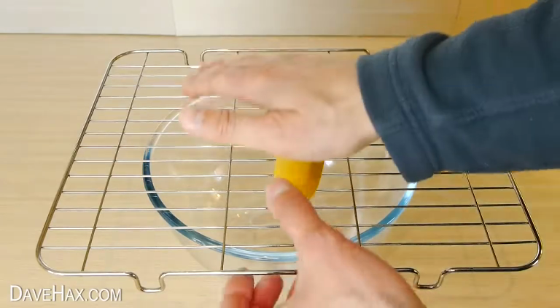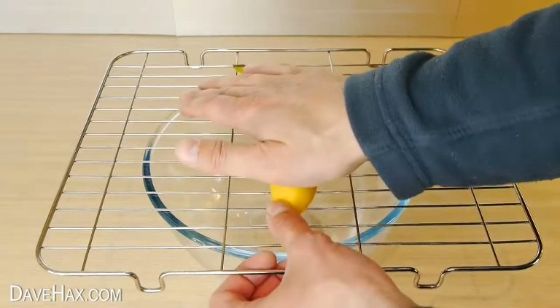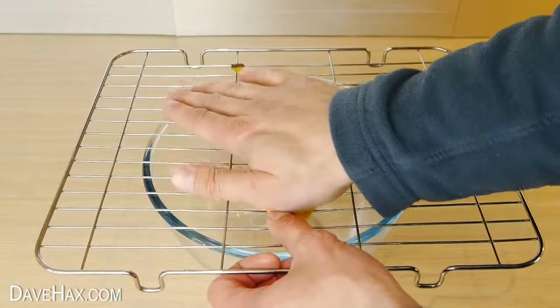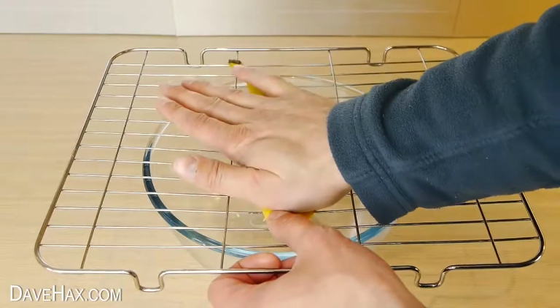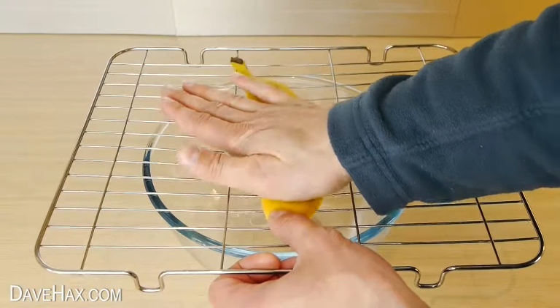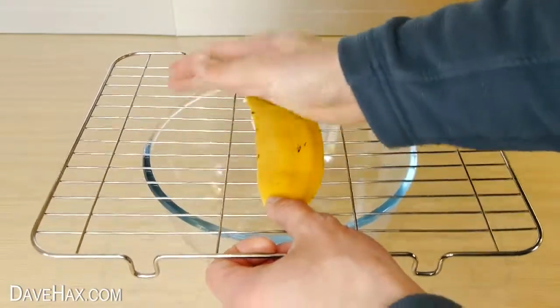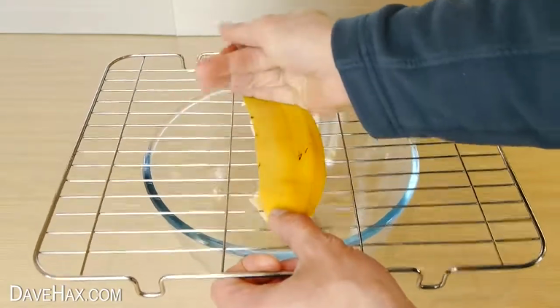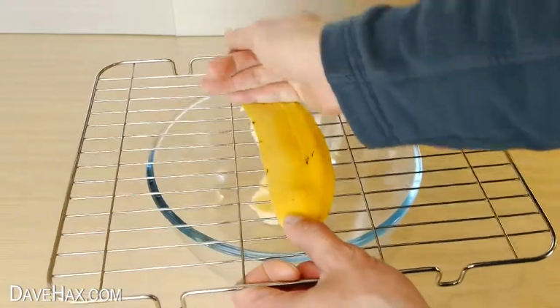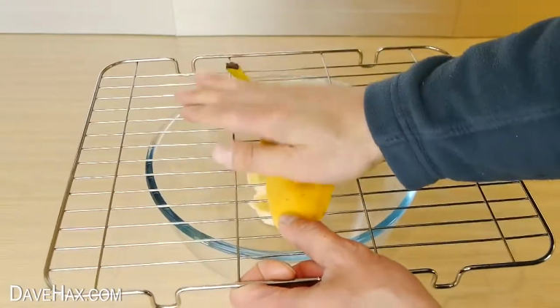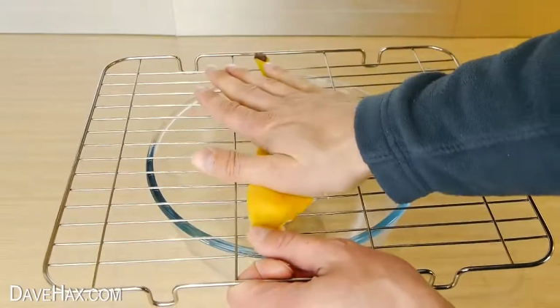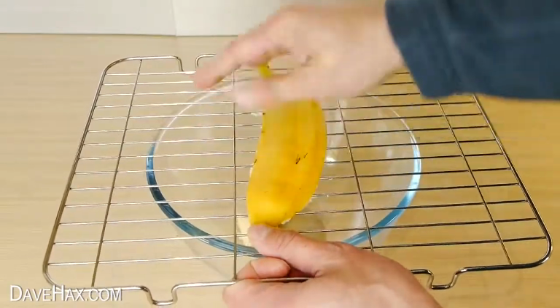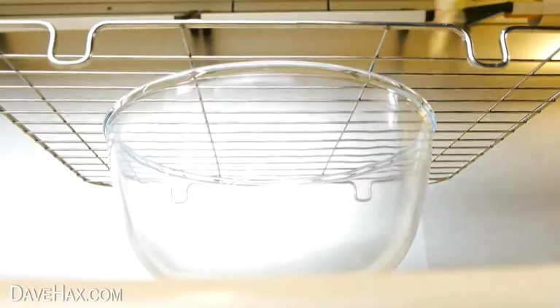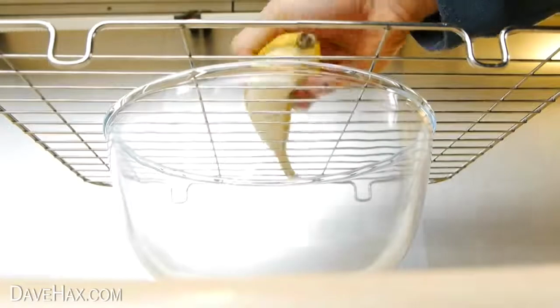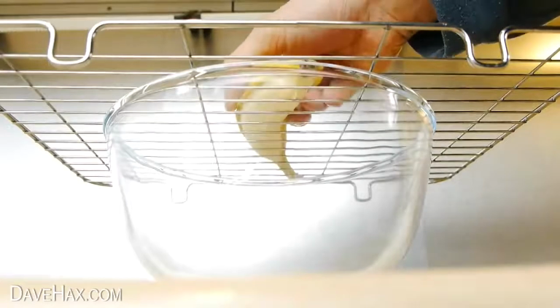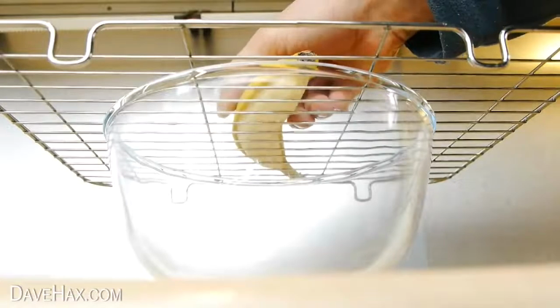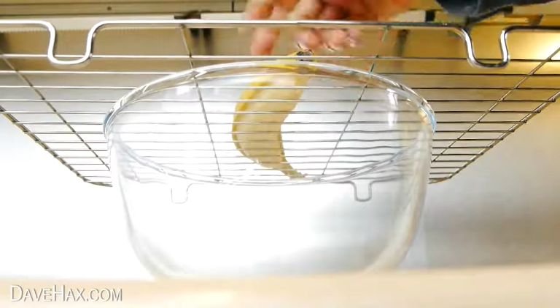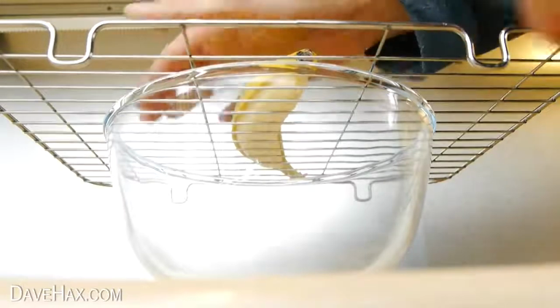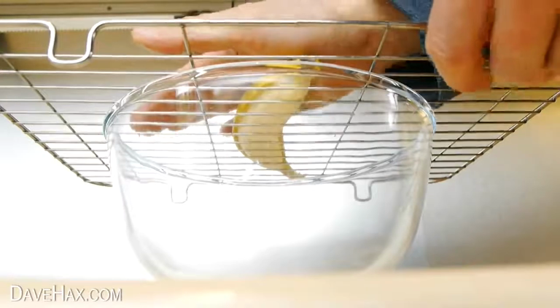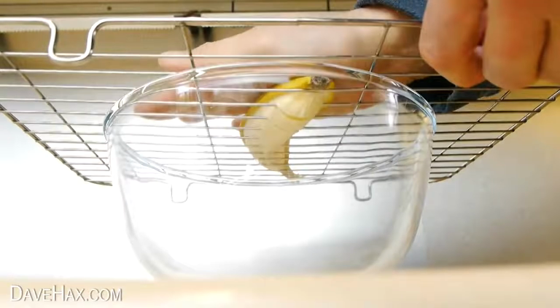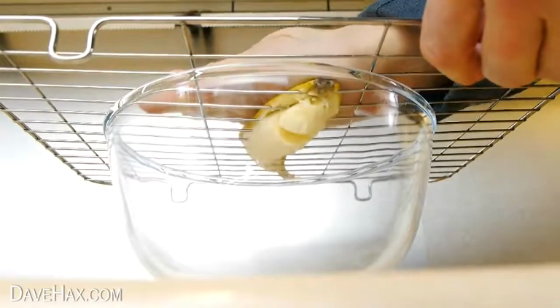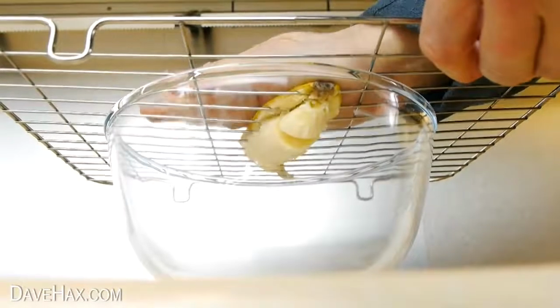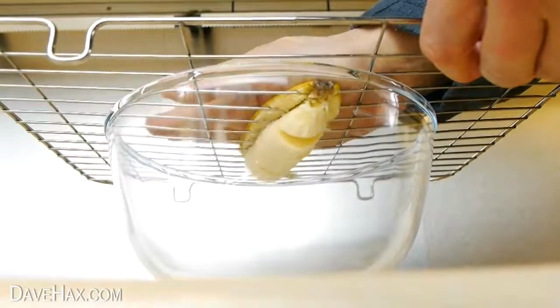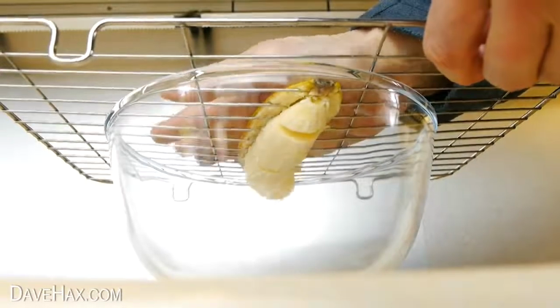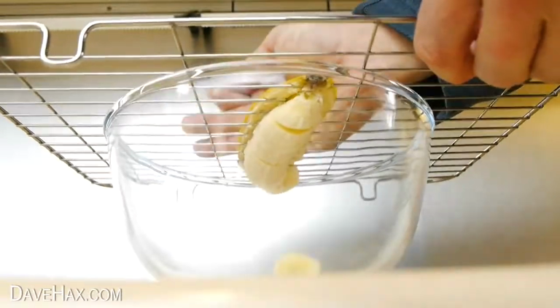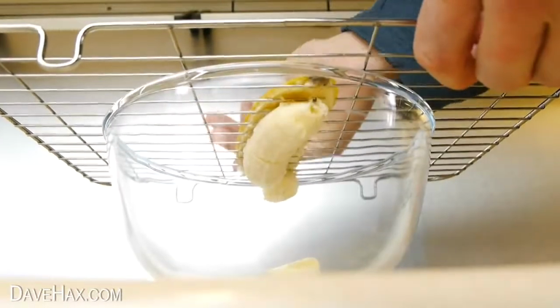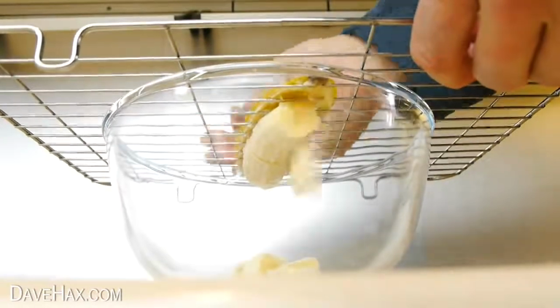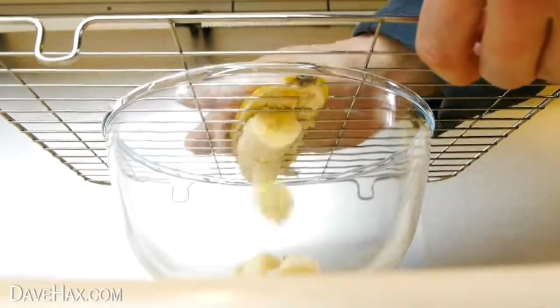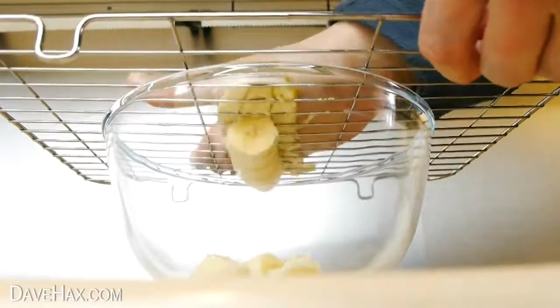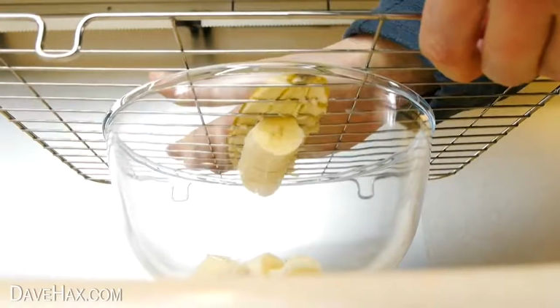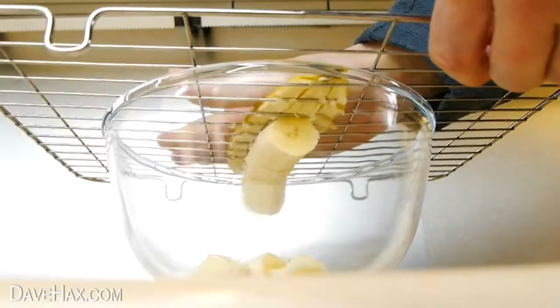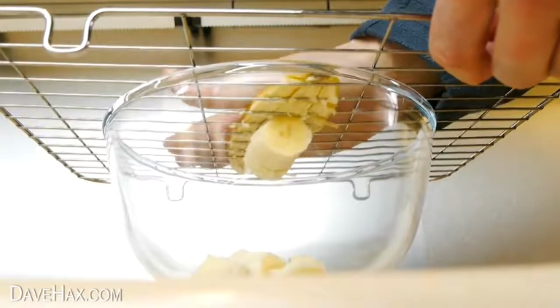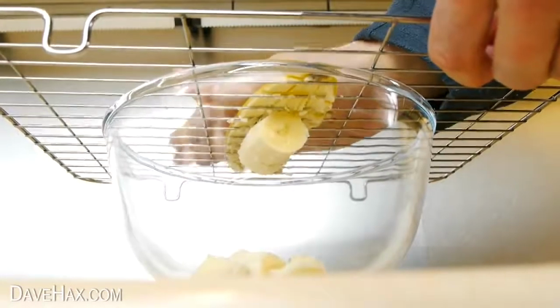Gently push it through from one end all the way up to the other. If we look from underneath you can see what happens — as we push it through it neatly slices the banana and falls into the bowl.